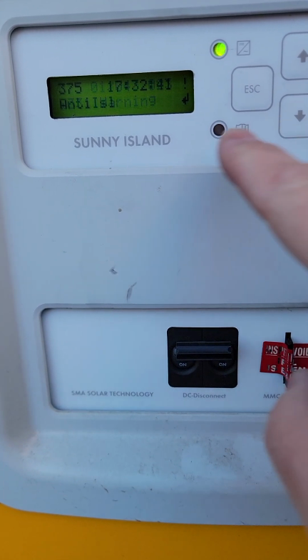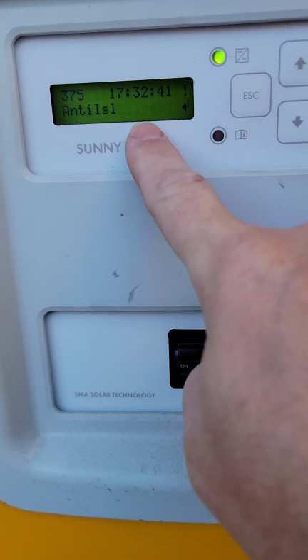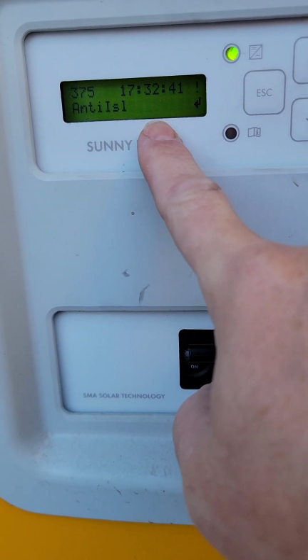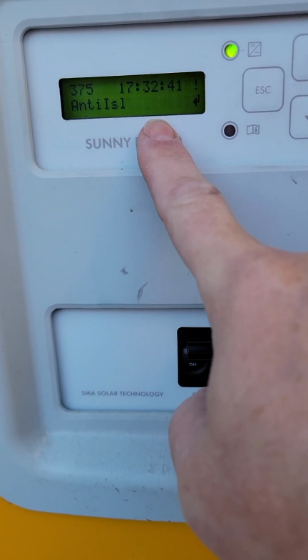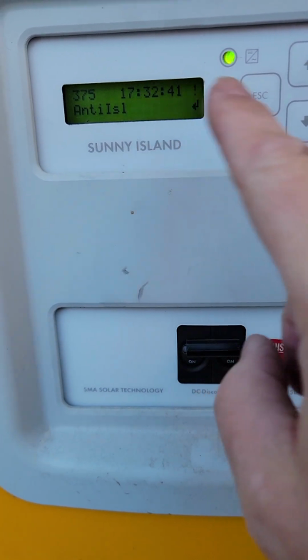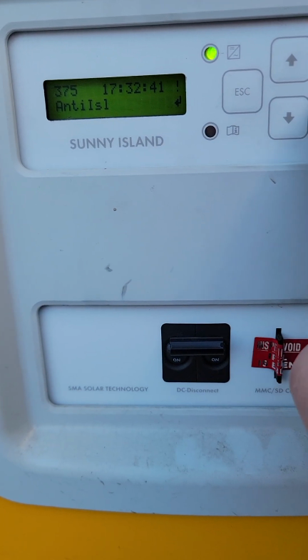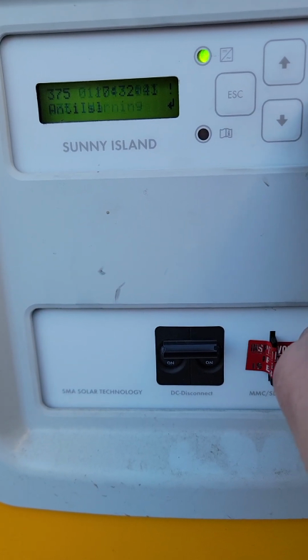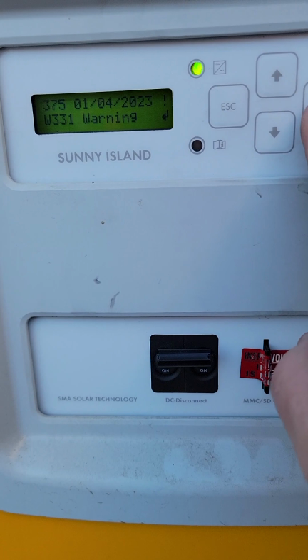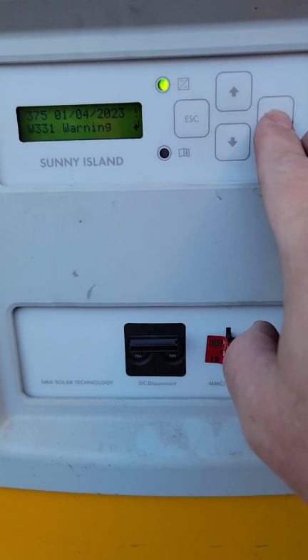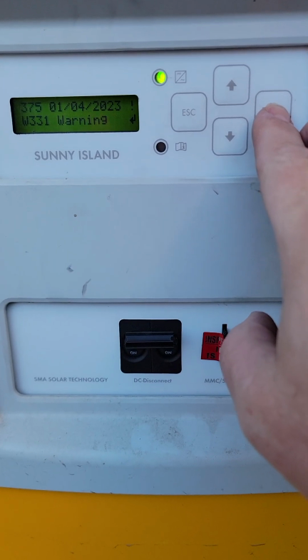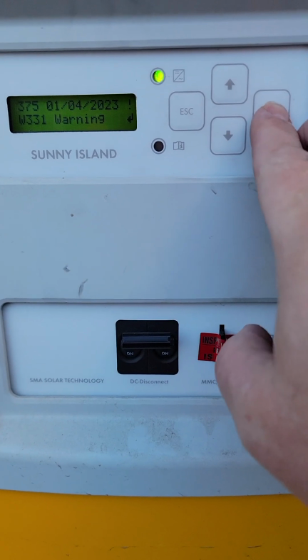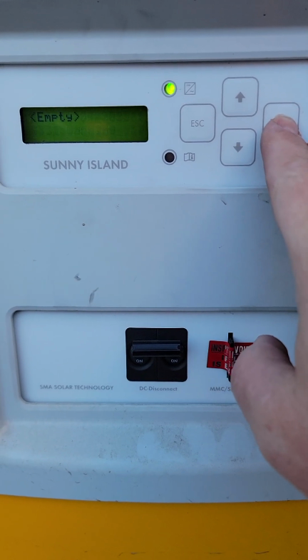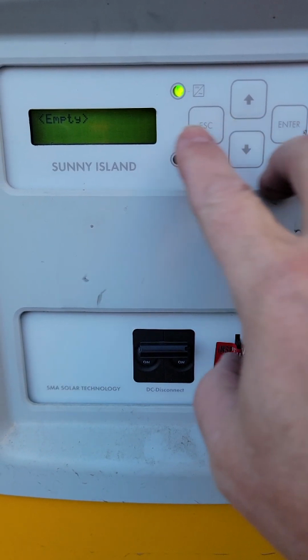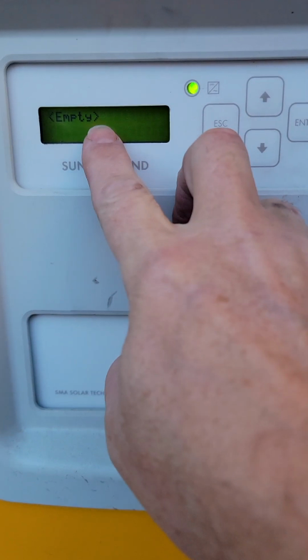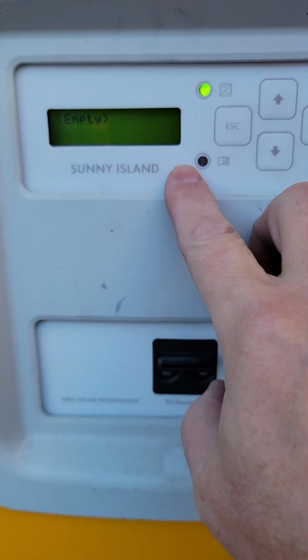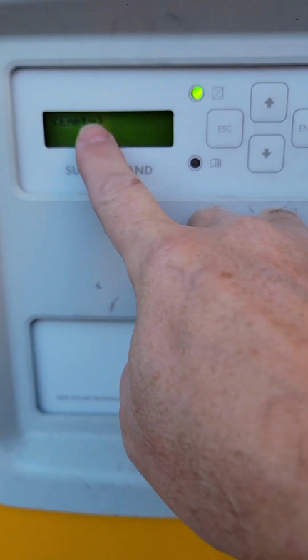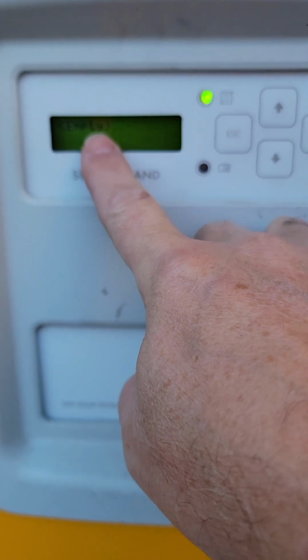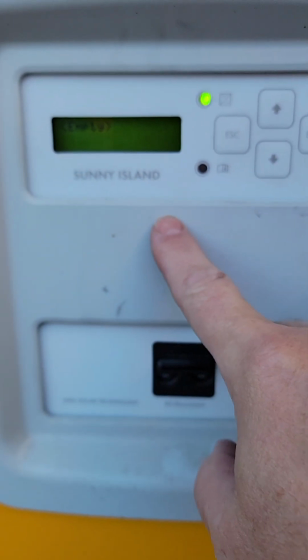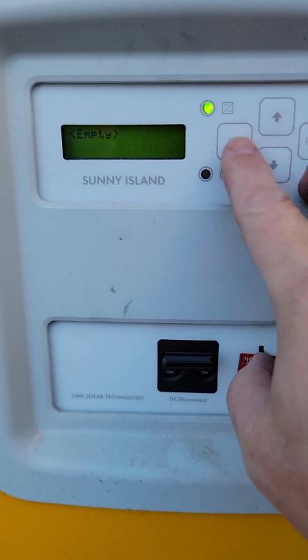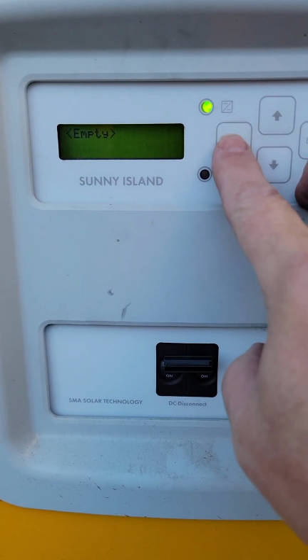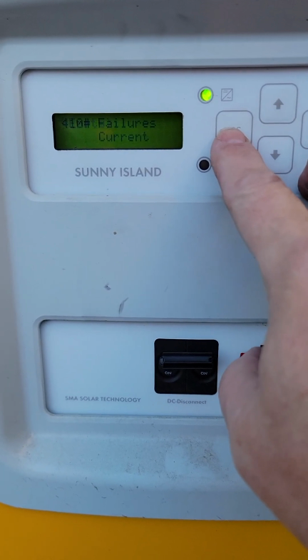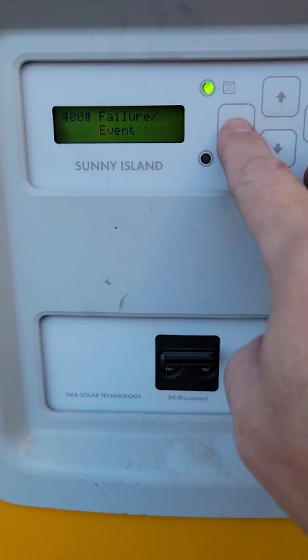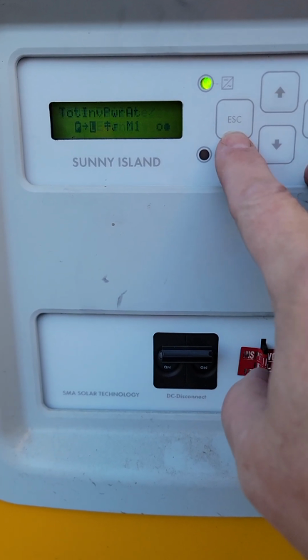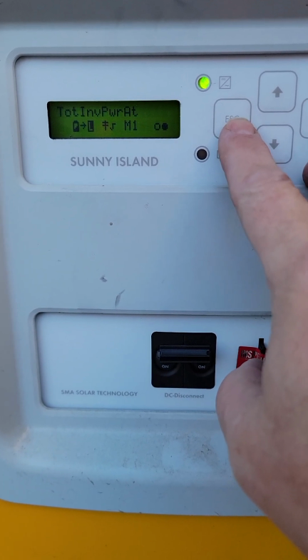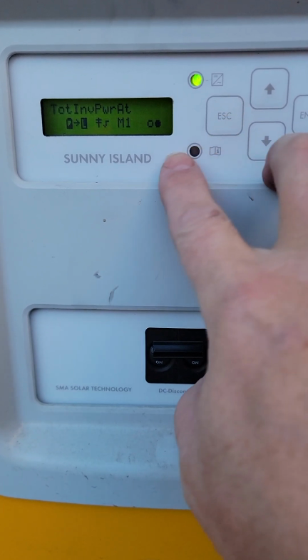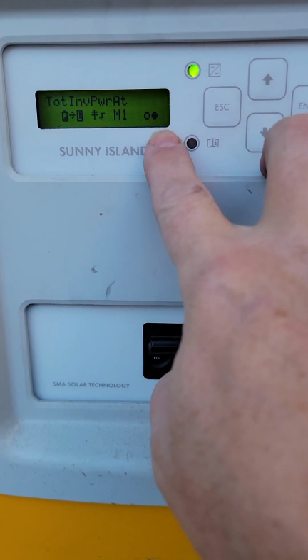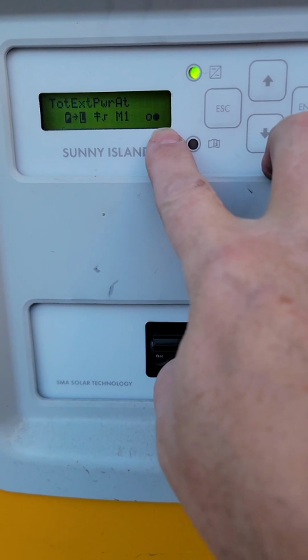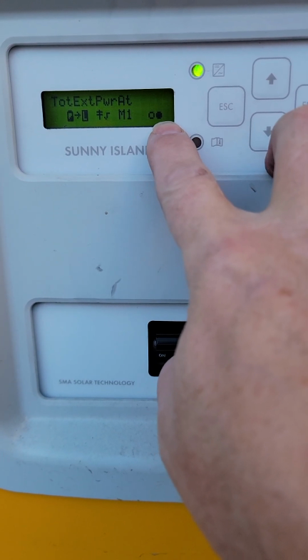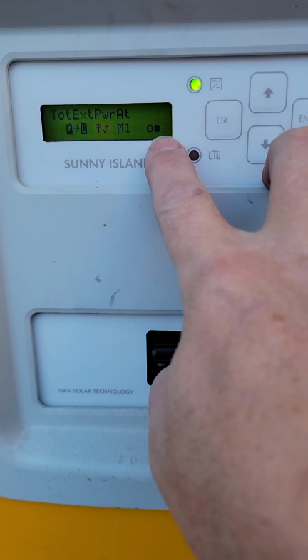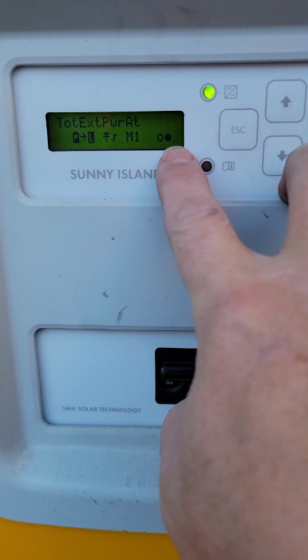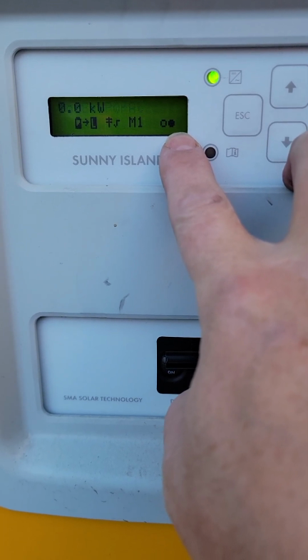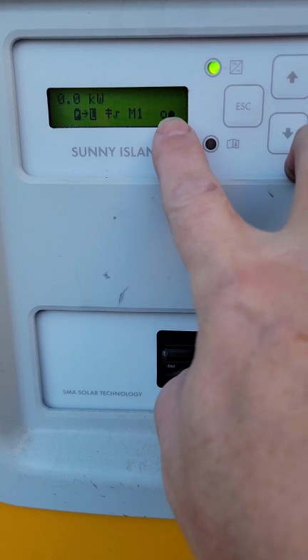Now this is only a warning, but if I press Enter, it will clear it. Now it says empty. So when I escape back to the main menu, you can see that there is no longer an exclamation mark here.